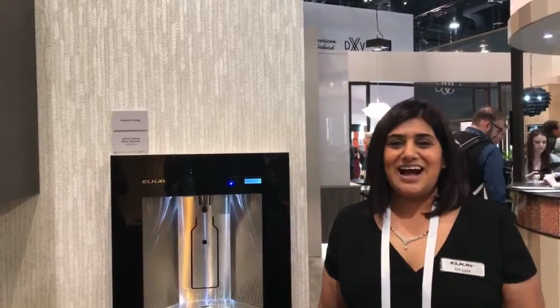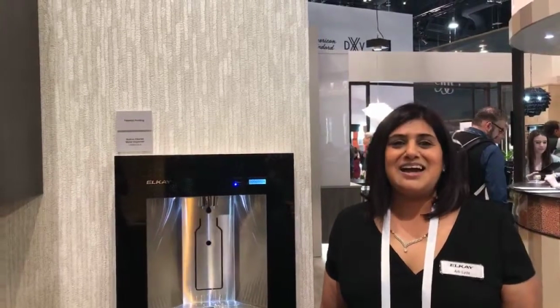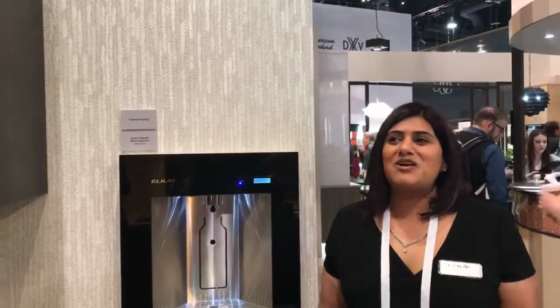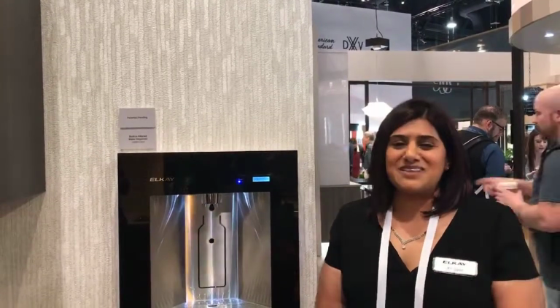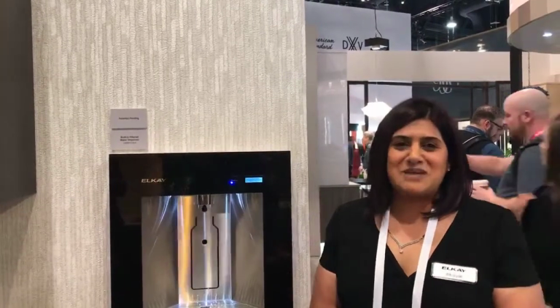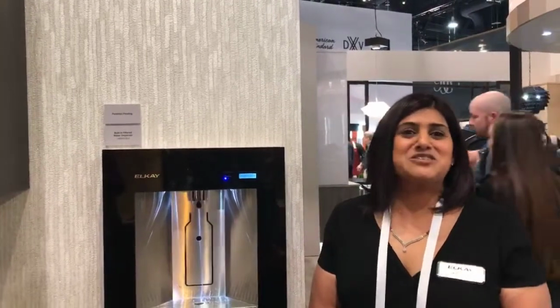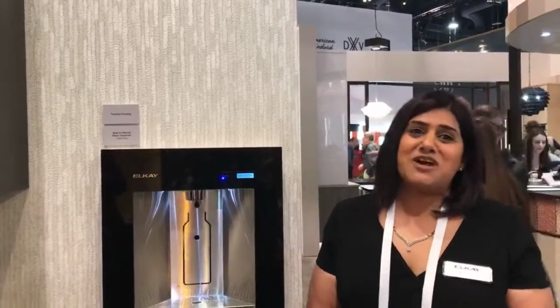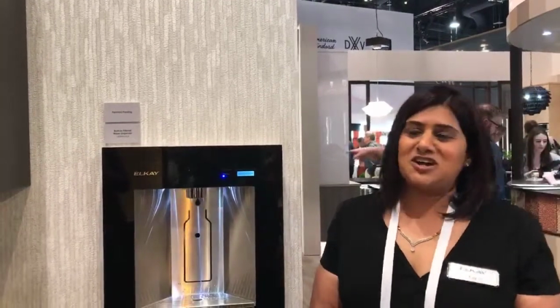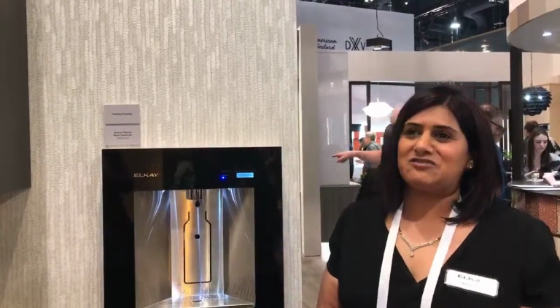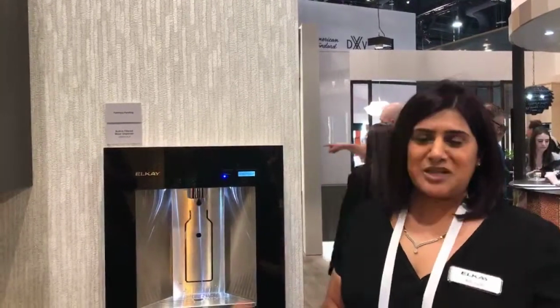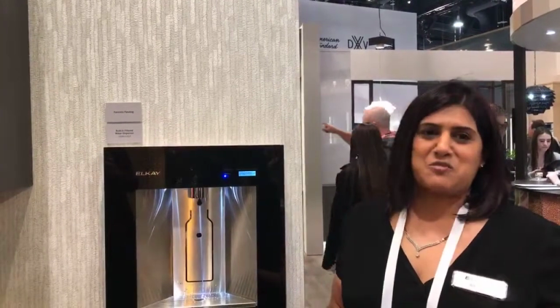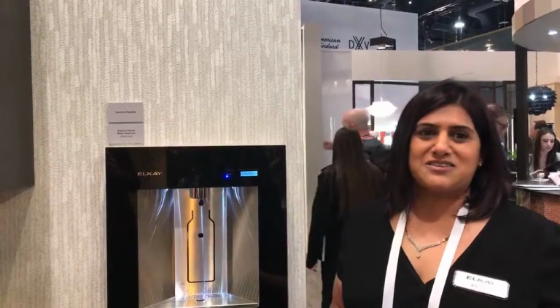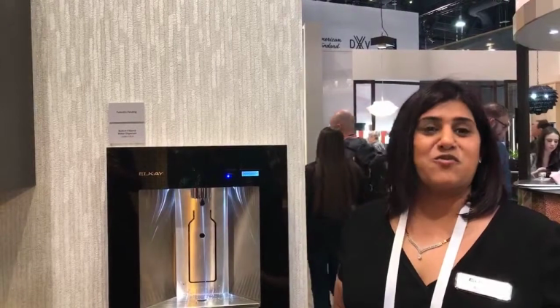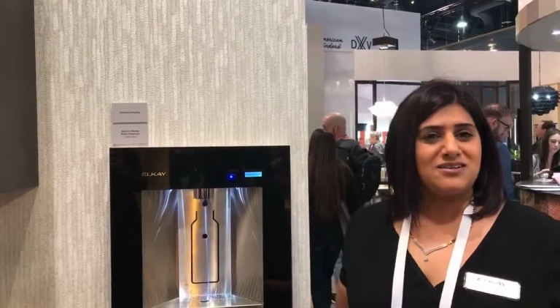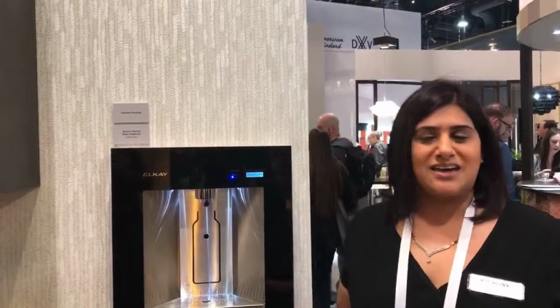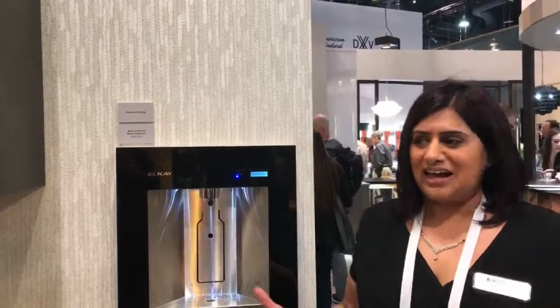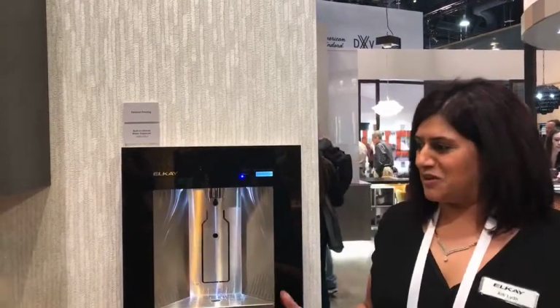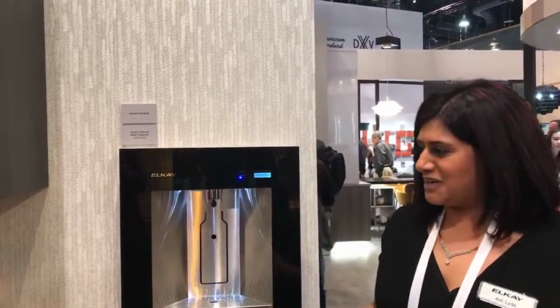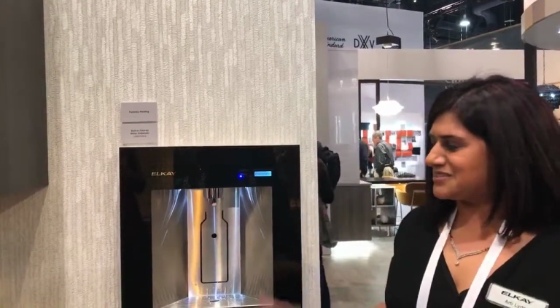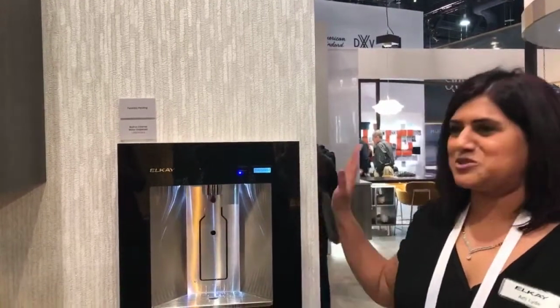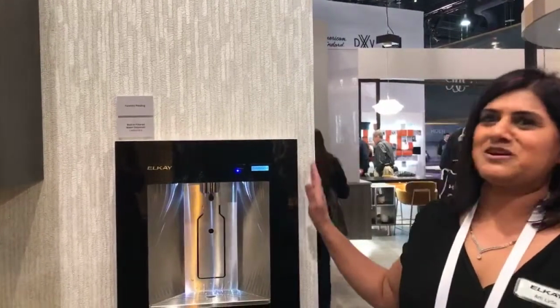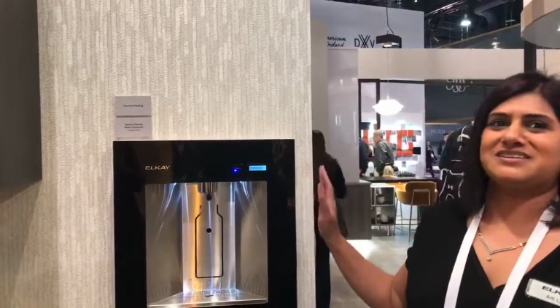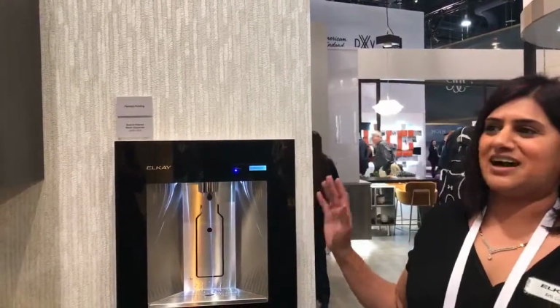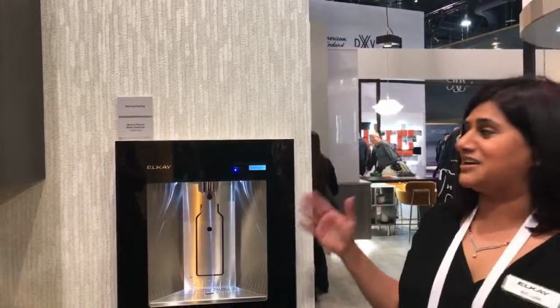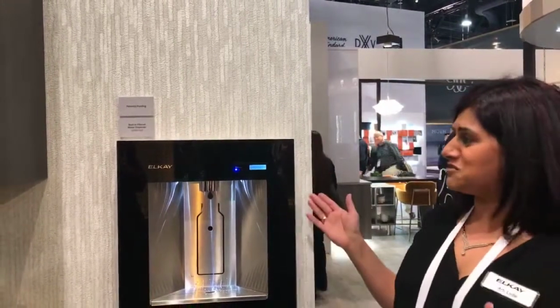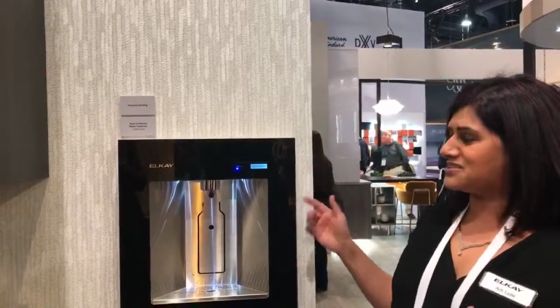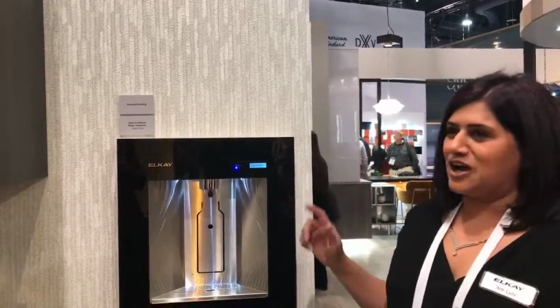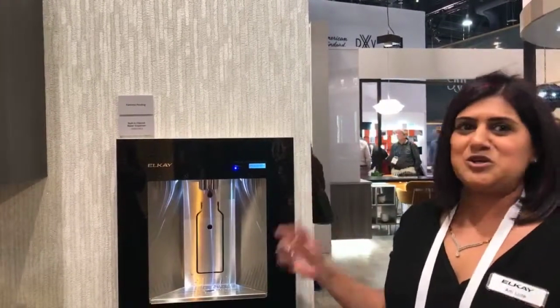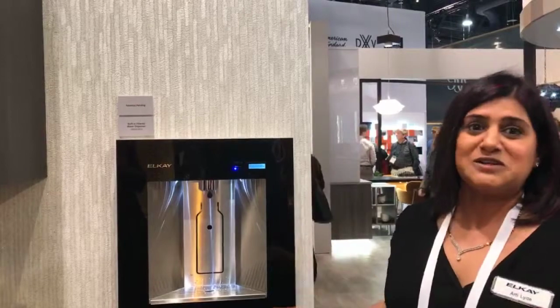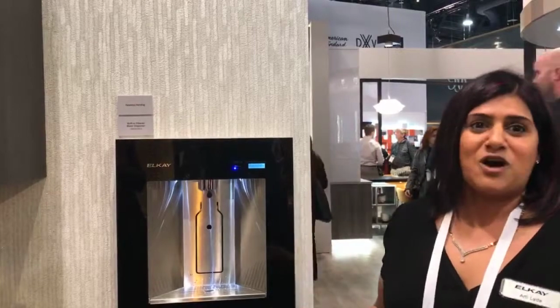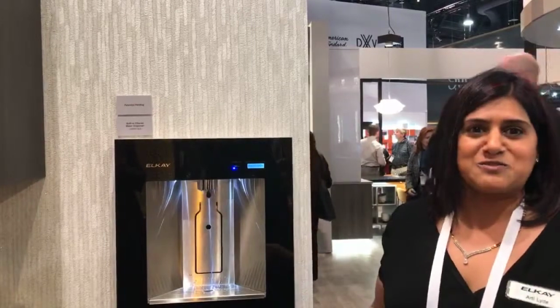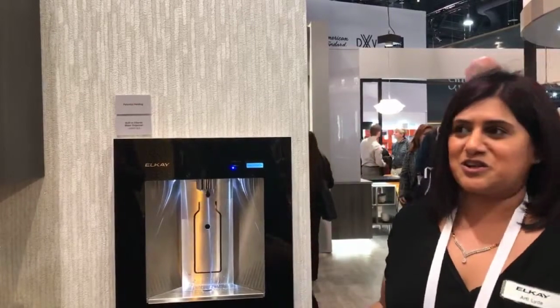Hi, I'm Marky Lyde. I'm actually the director of our drinking water products for LK, and I'm here at K-Biz. I'm super excited to highlight and showcase our new built-in water dispenser.